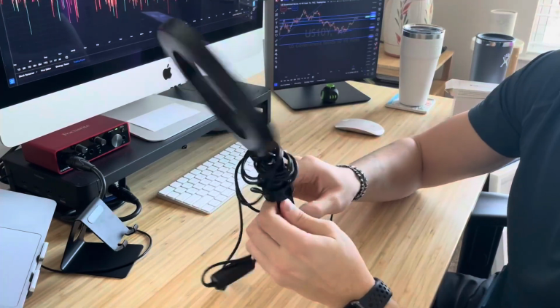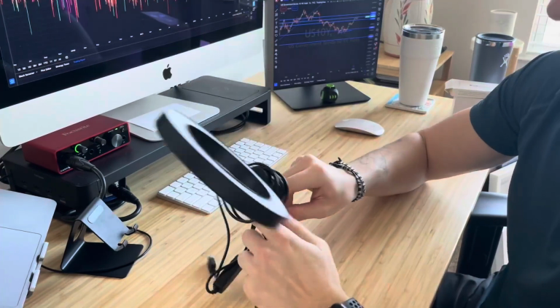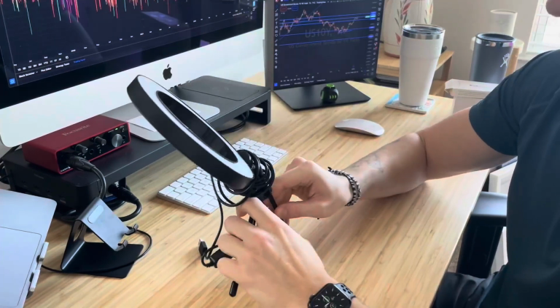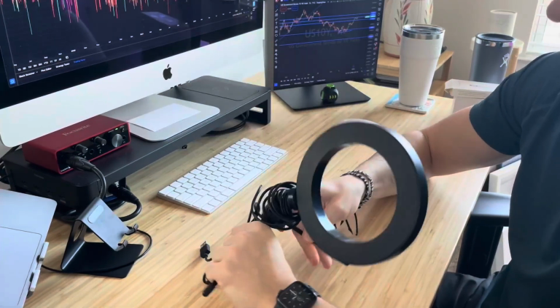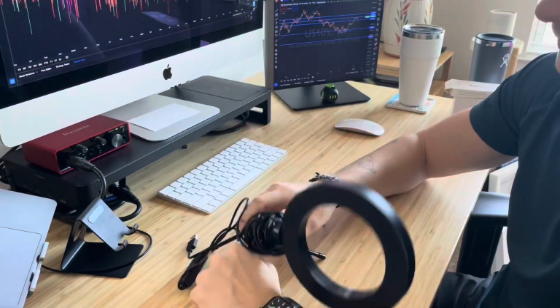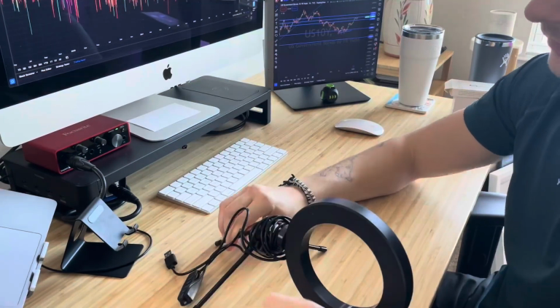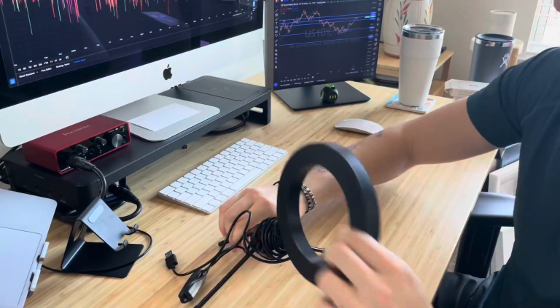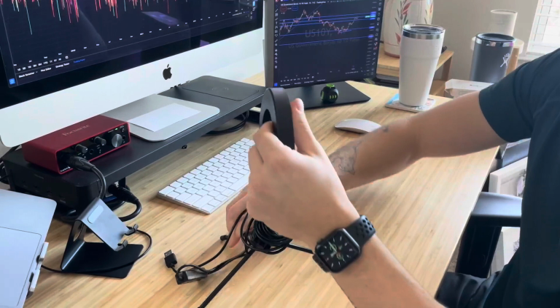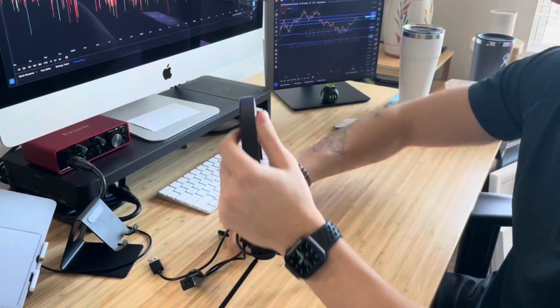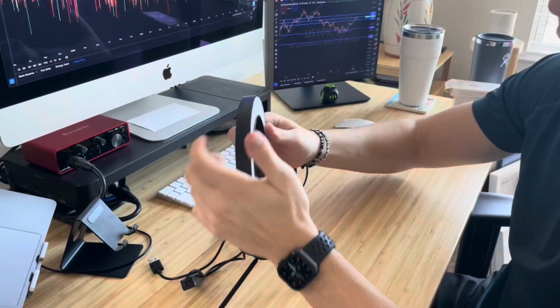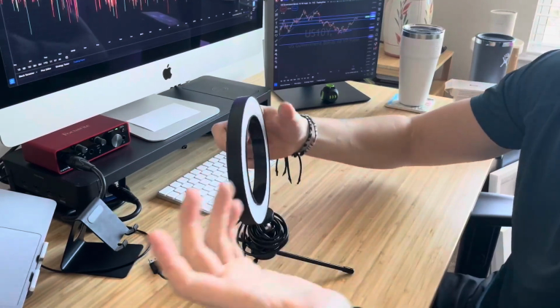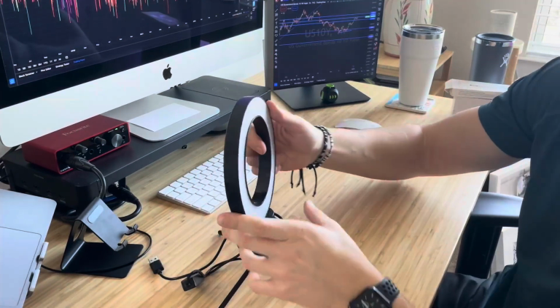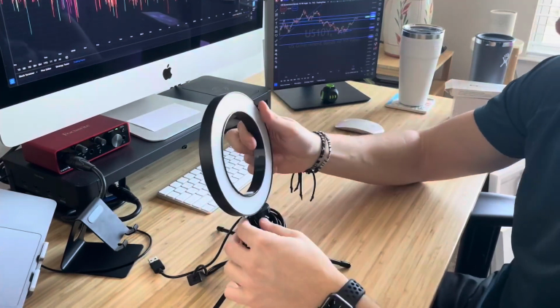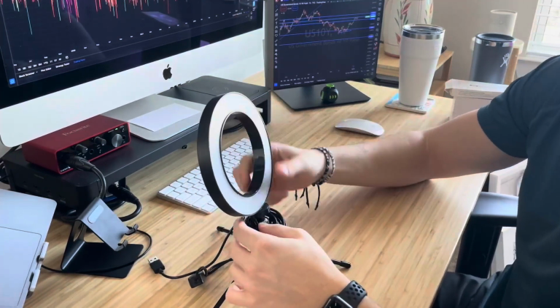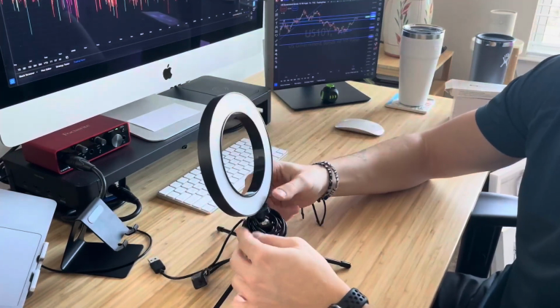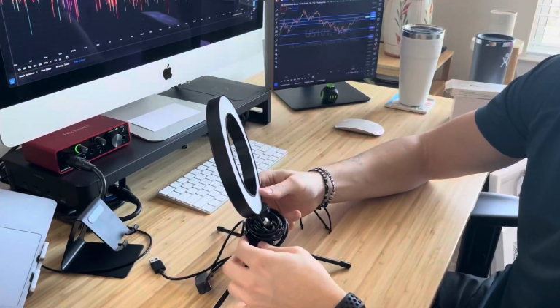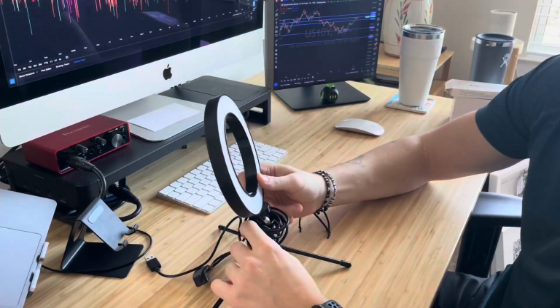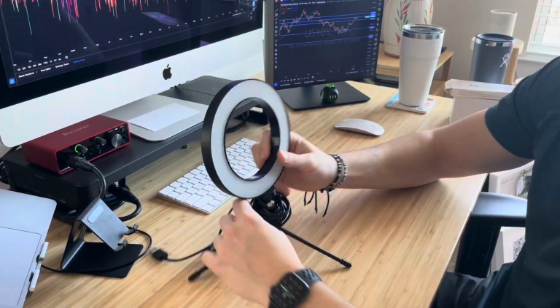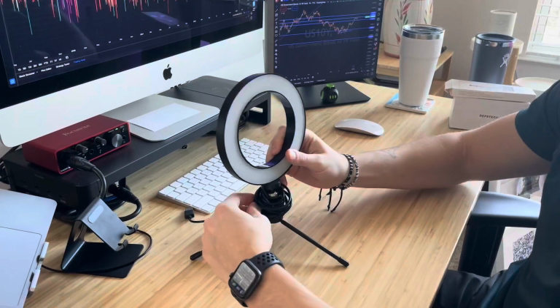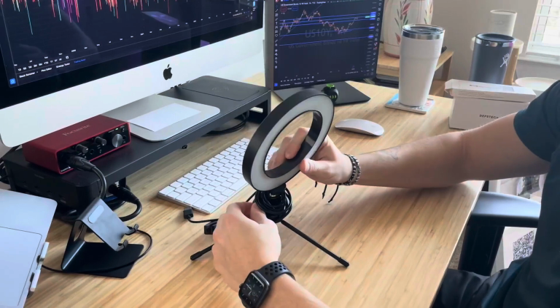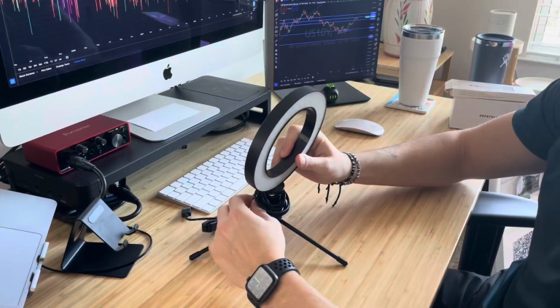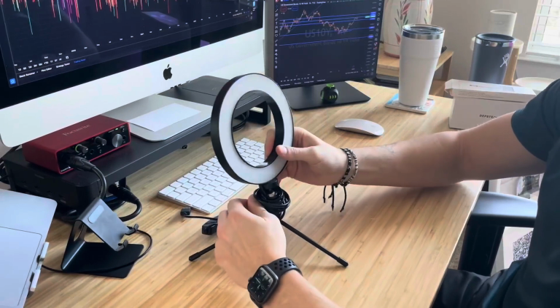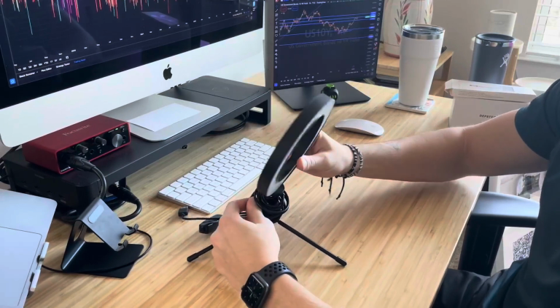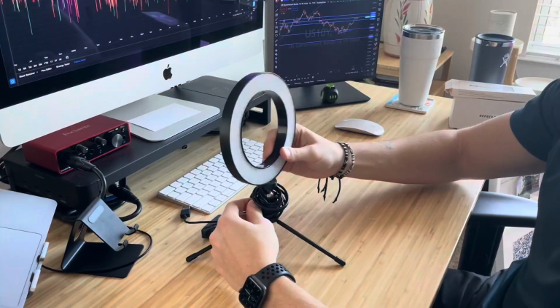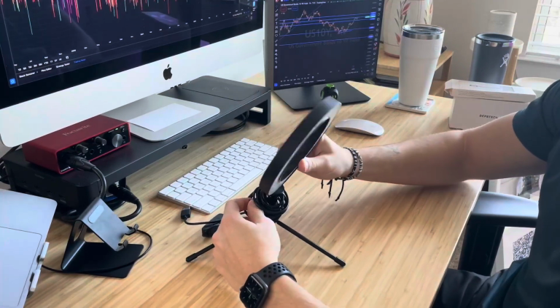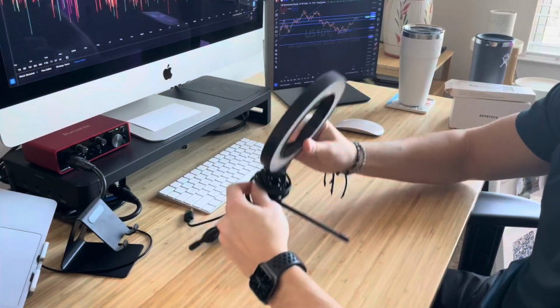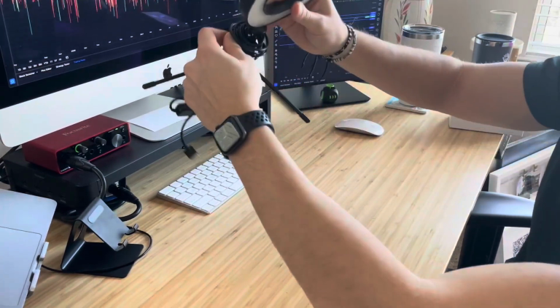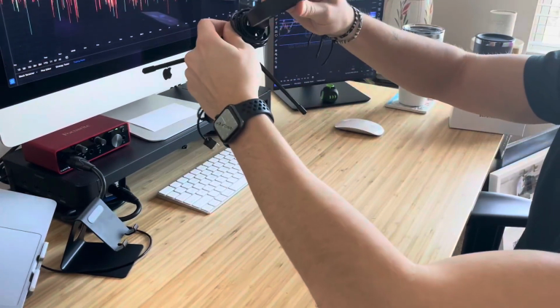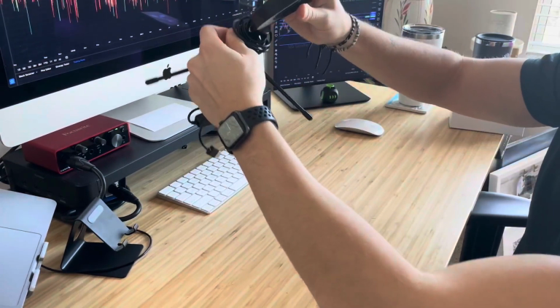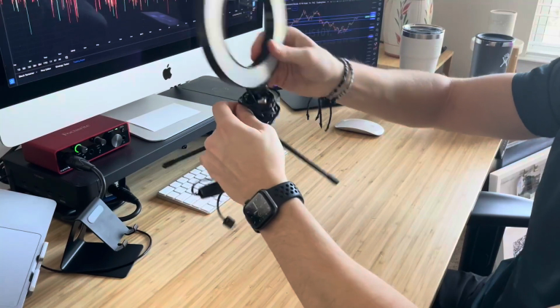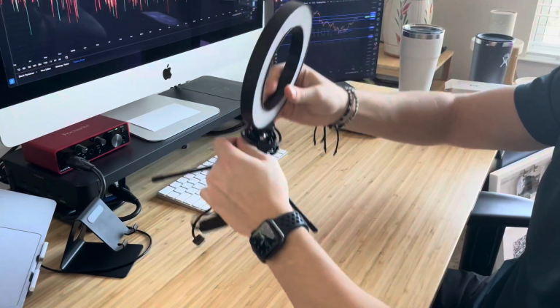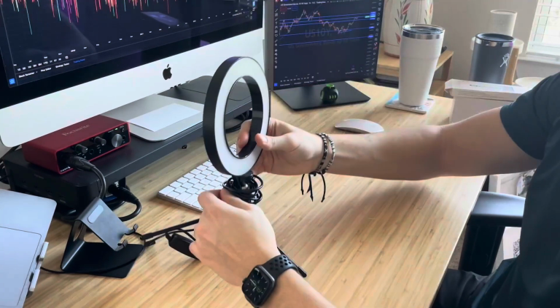Now I can have the stand and have it essentially fit however I want it to fit on my desk, or wherever it's got to go. There's also this little ball at the top that you can adjust the angle and all that stuff. So if you have it kind of perched up somewhere, you can adjust it to come down or up, whatever you want it to do.